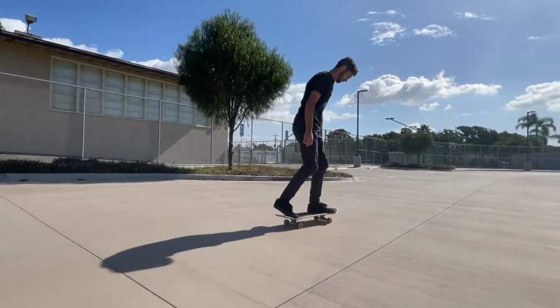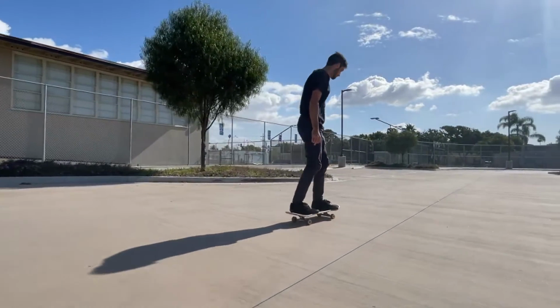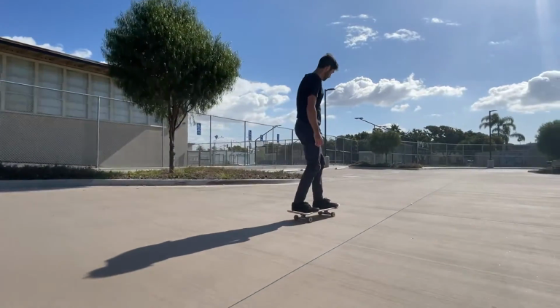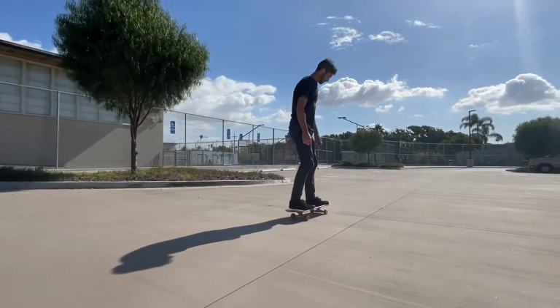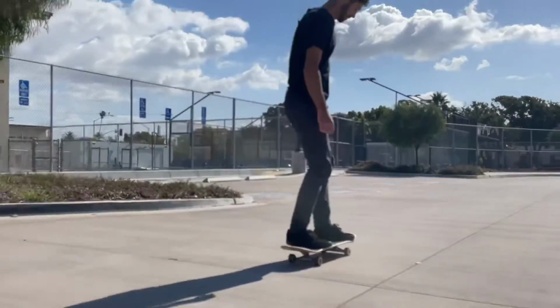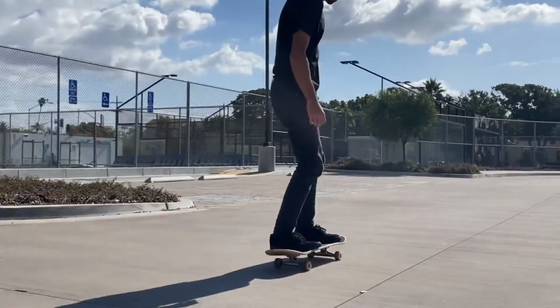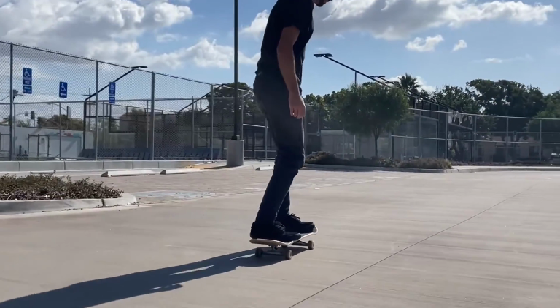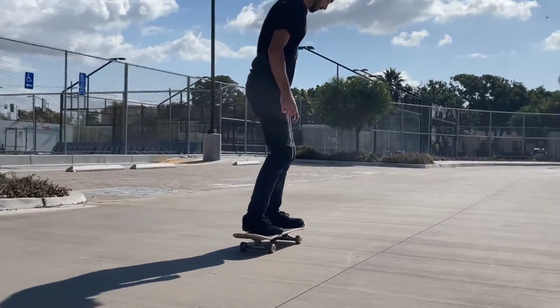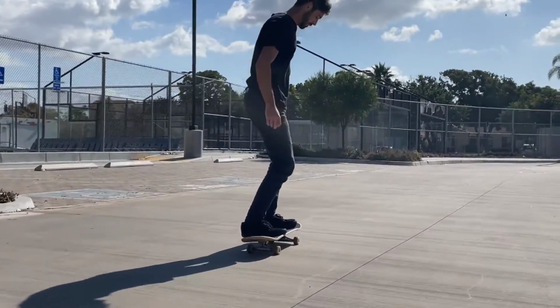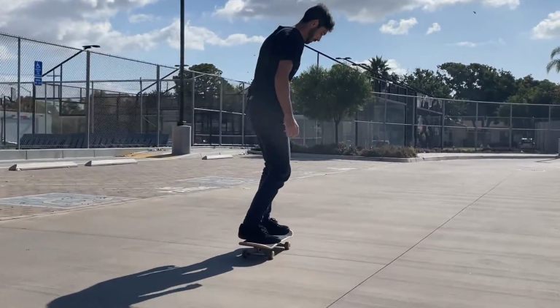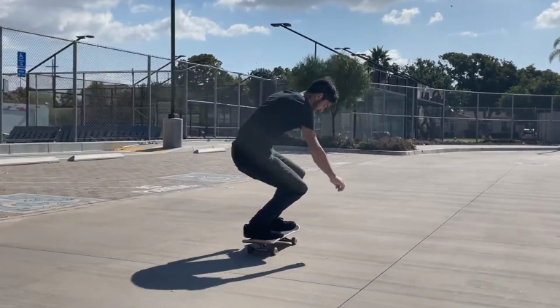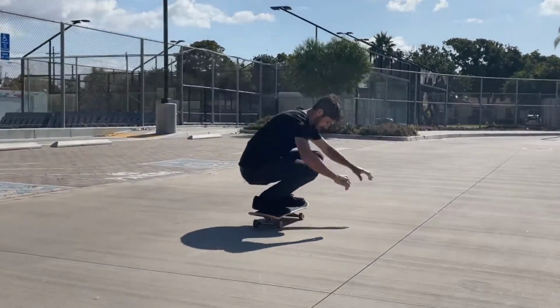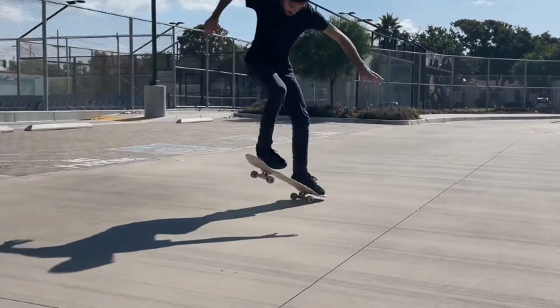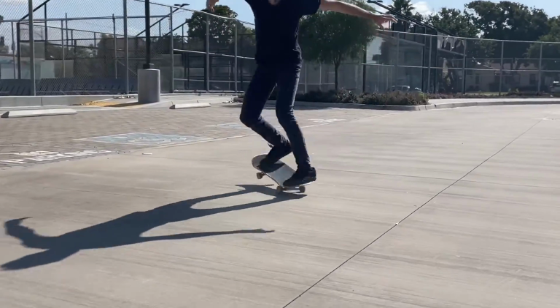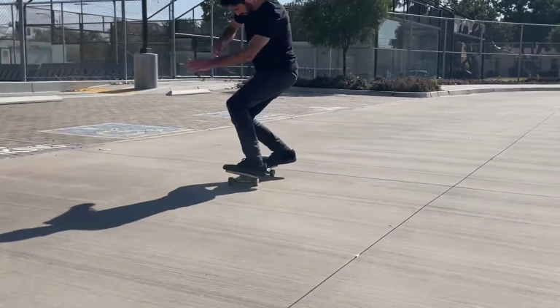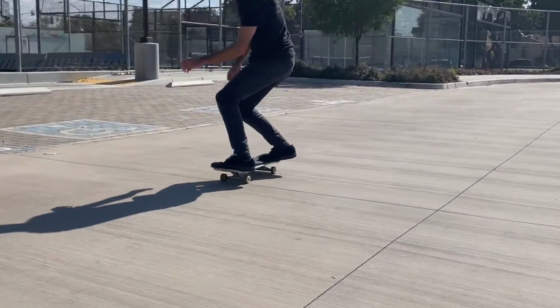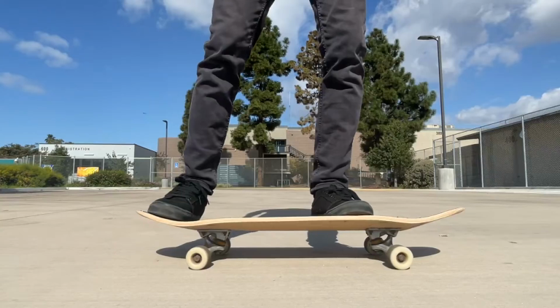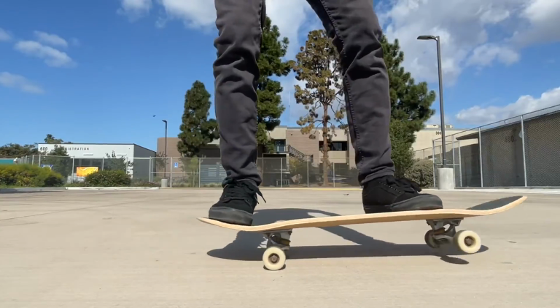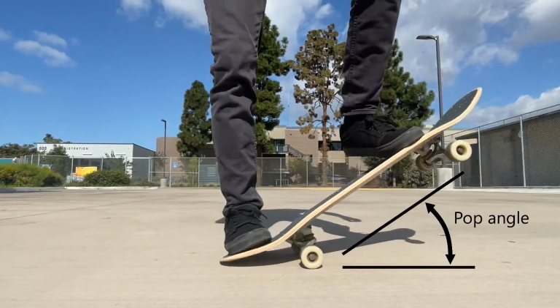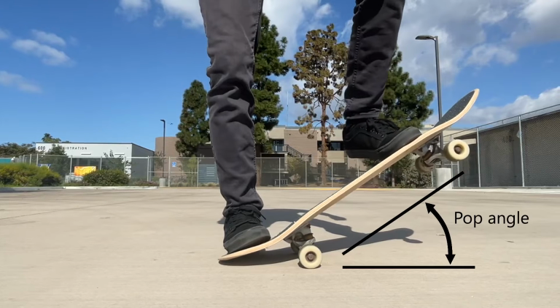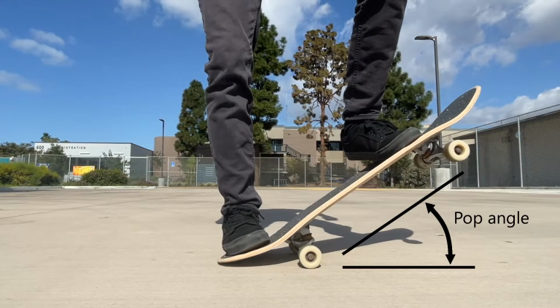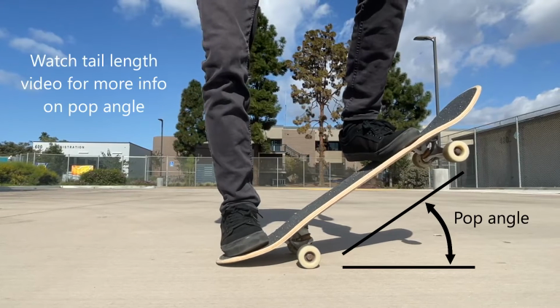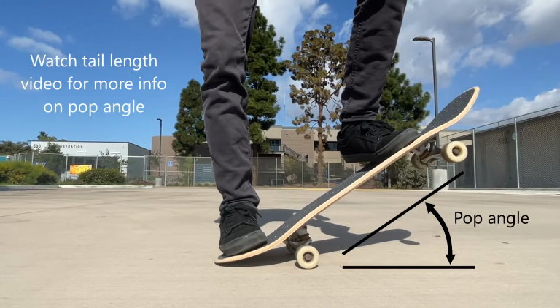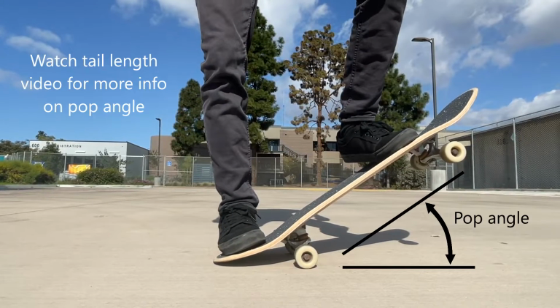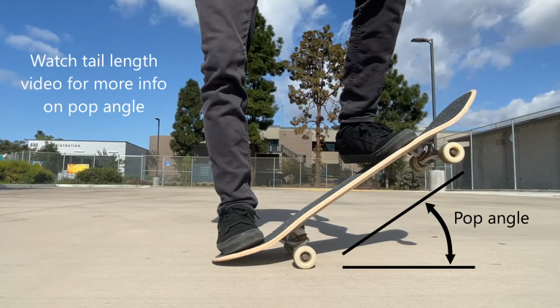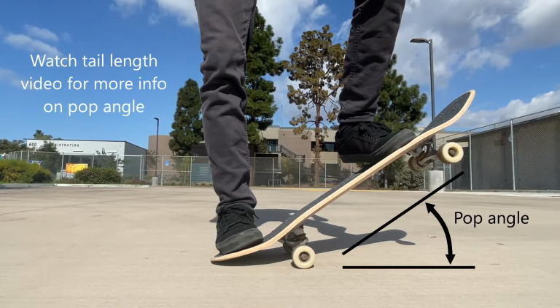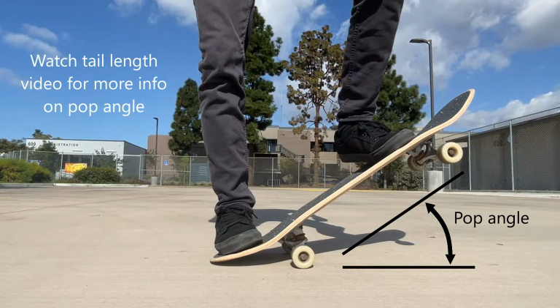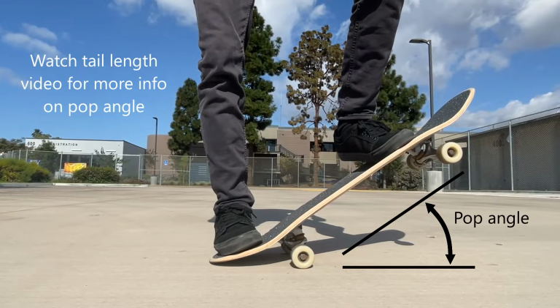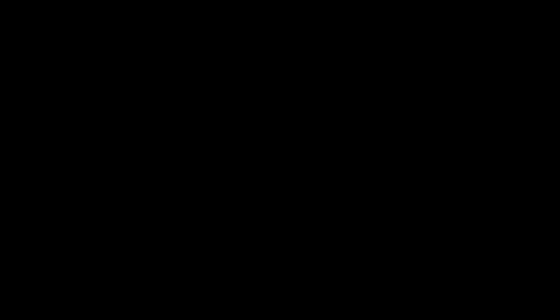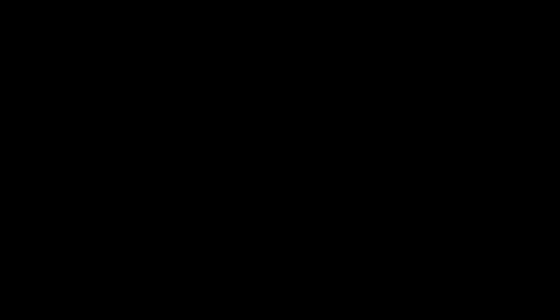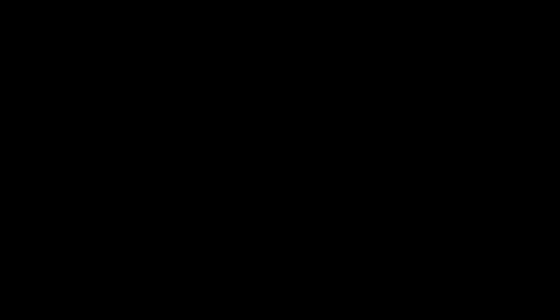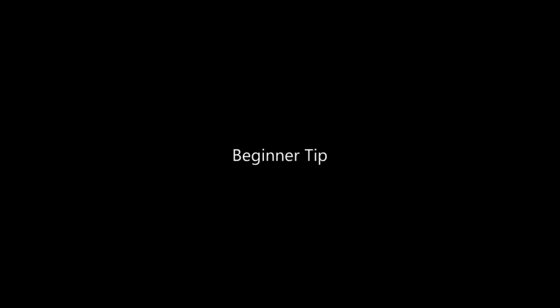Shorter noses, like shorter tails, make the board shorter overall, a little lighter, and increase the pop angle at the nose. If you are not sure where to begin, here's a quick tip.